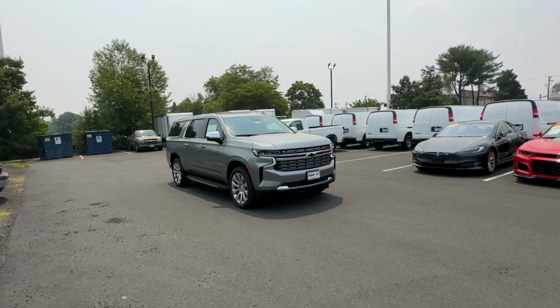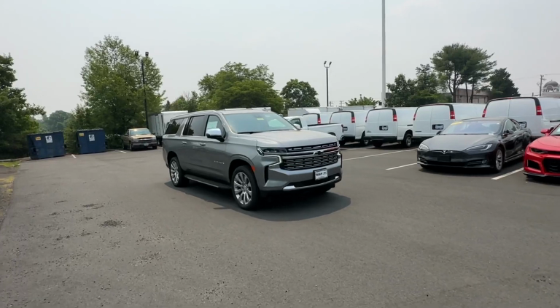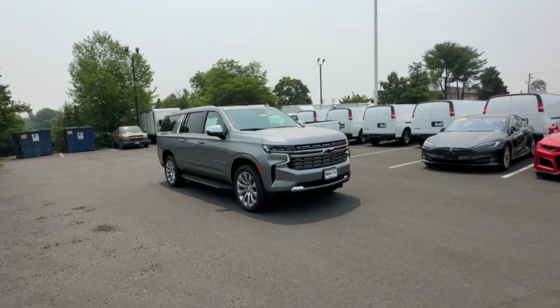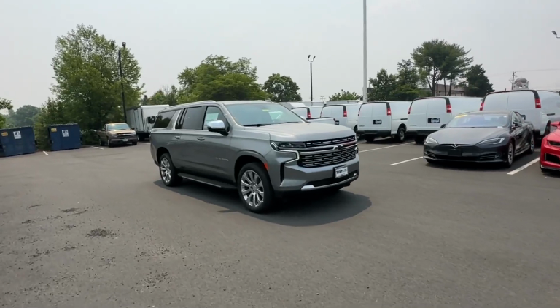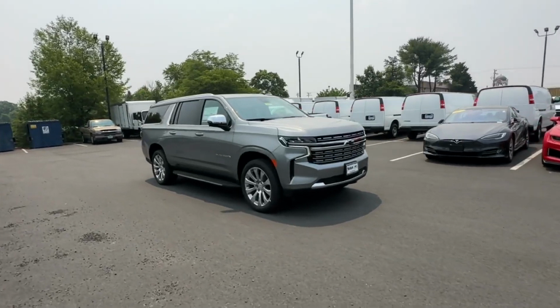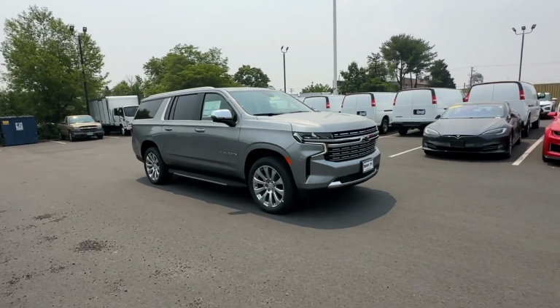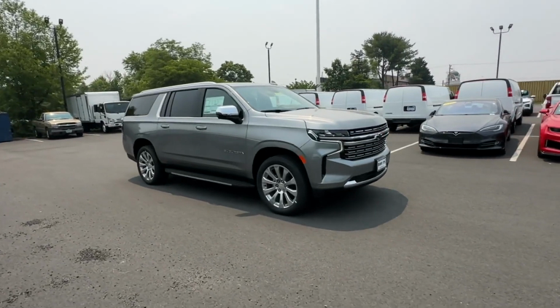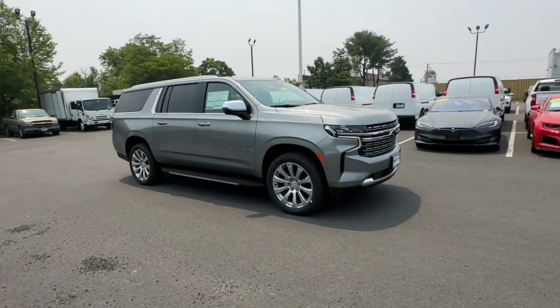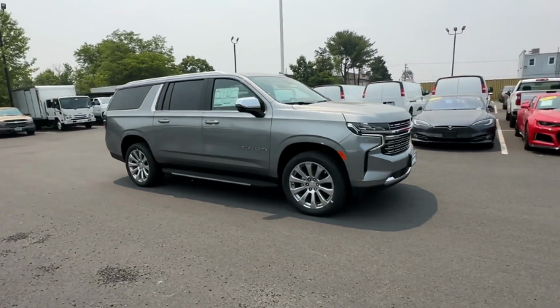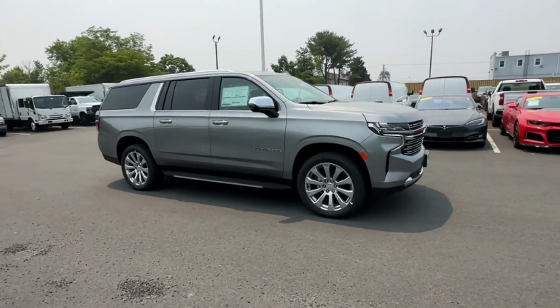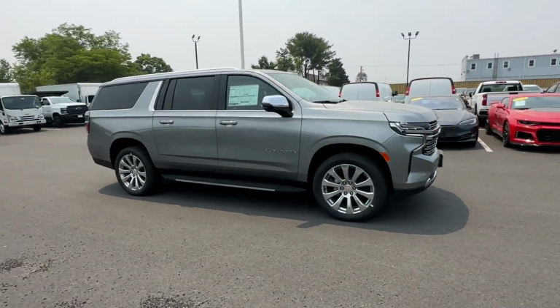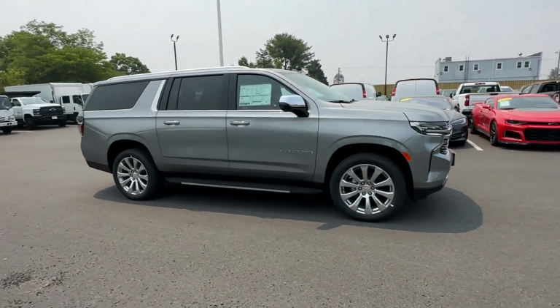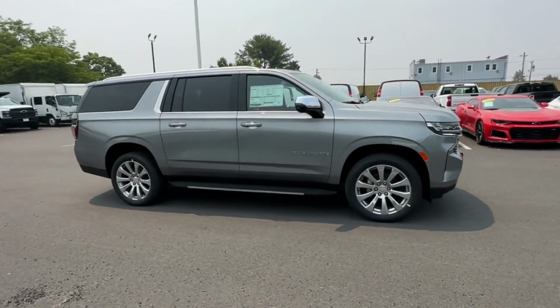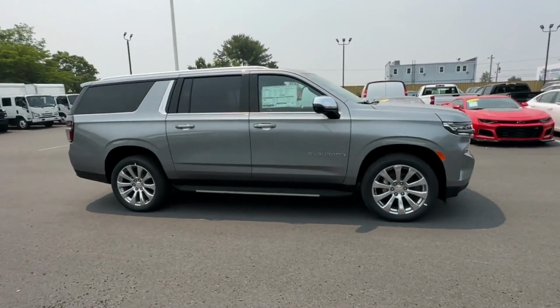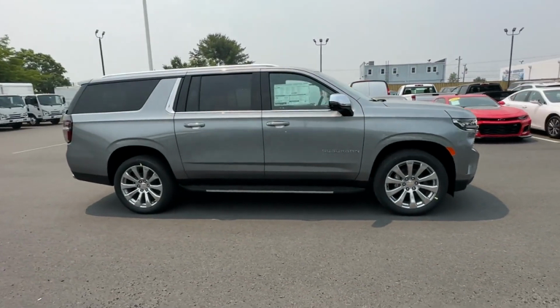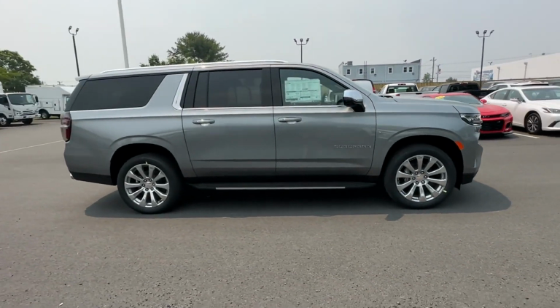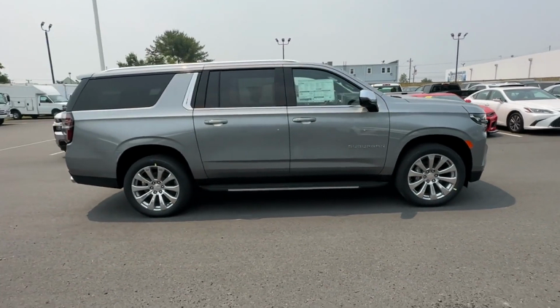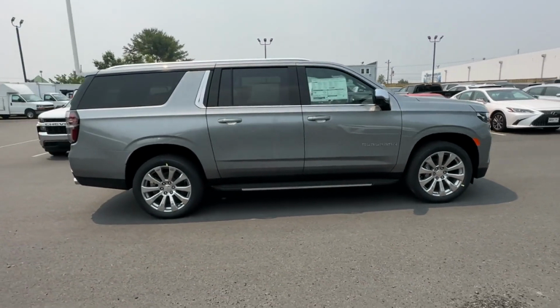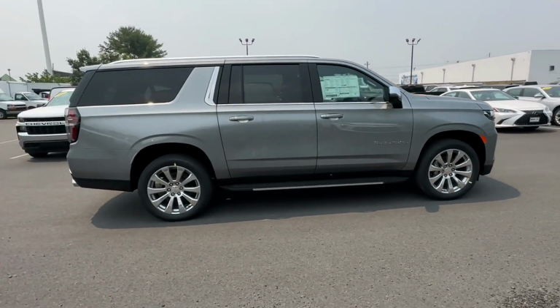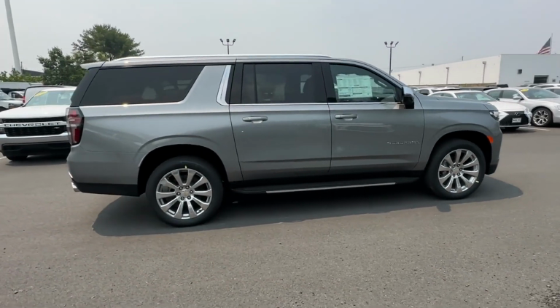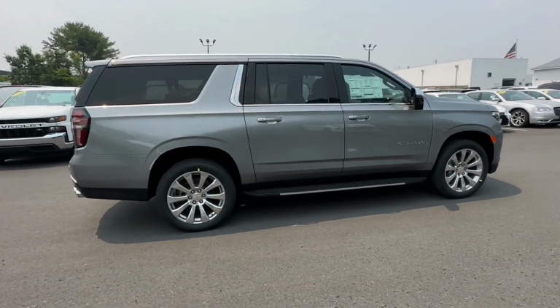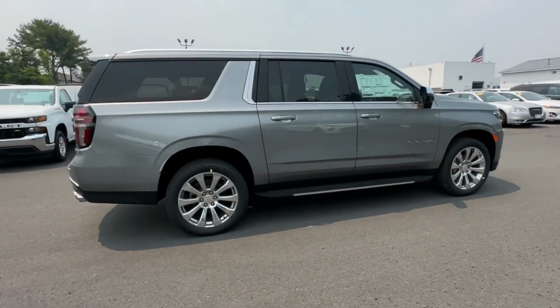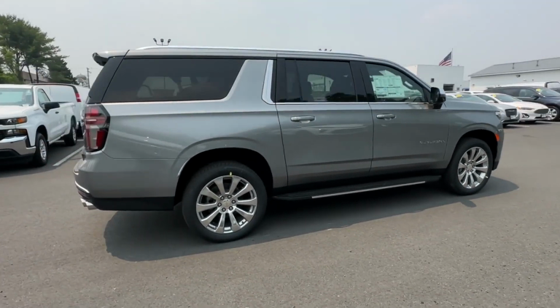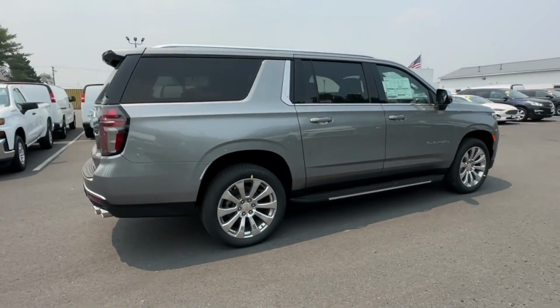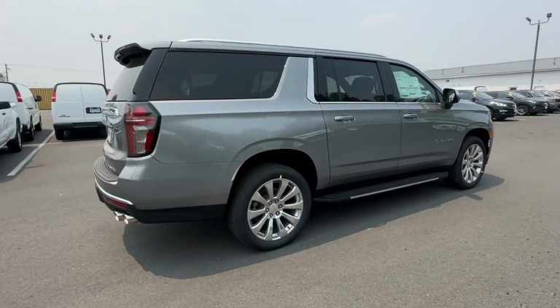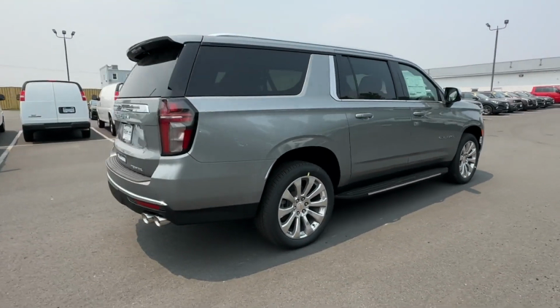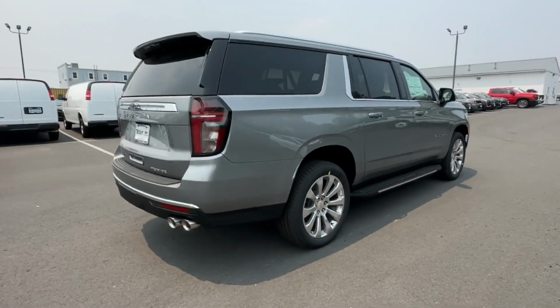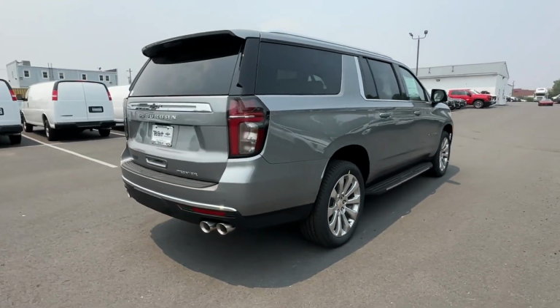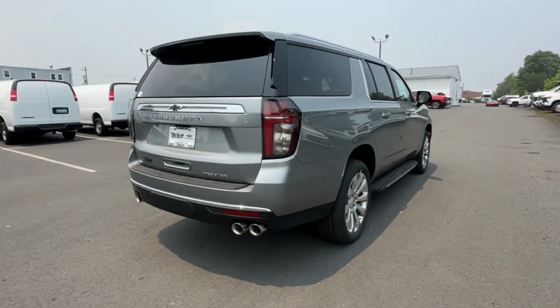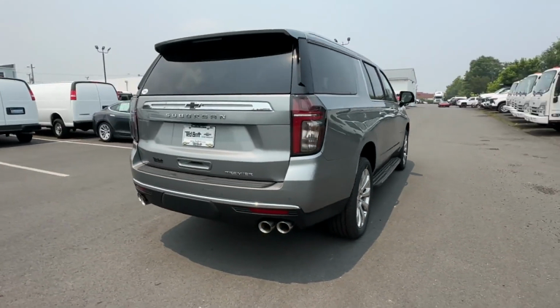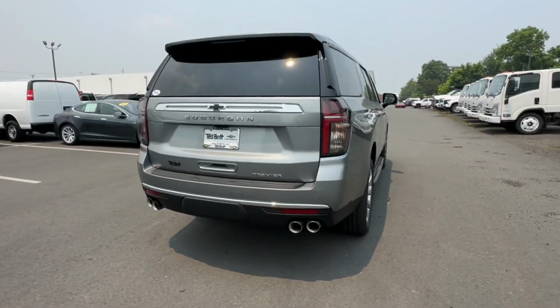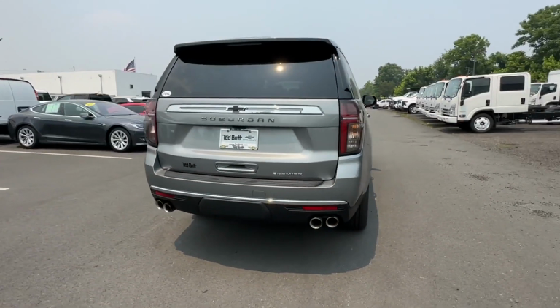2023 Chevrolet Suburban. This SUV offers space as well as power and performance. You'll appreciate the high efficiency at a low price.